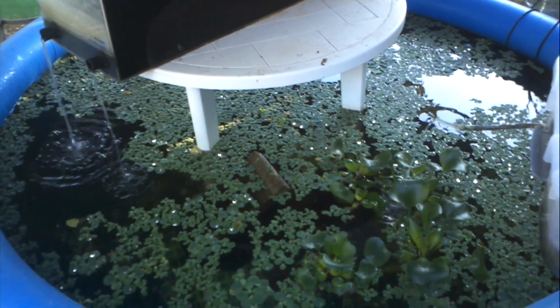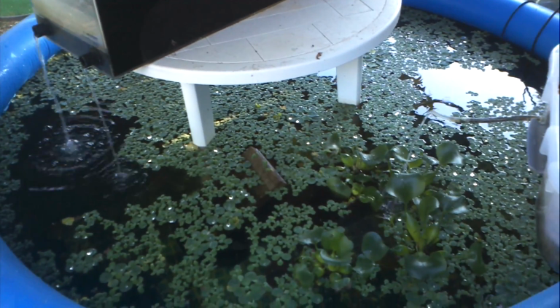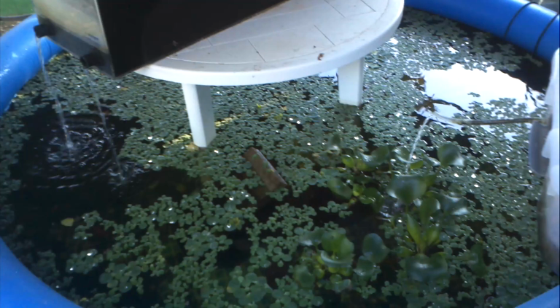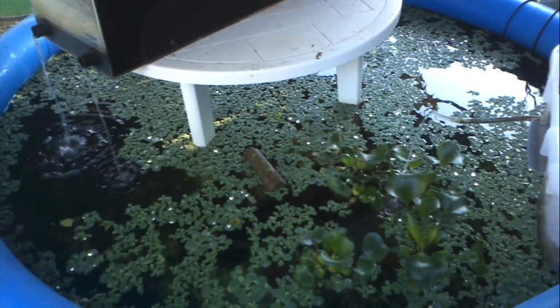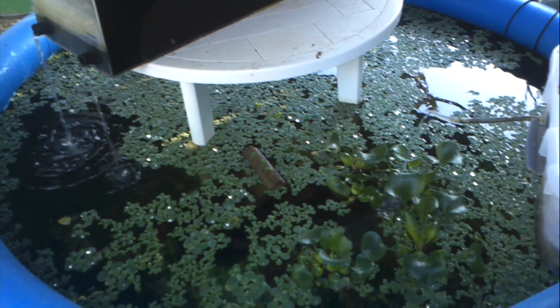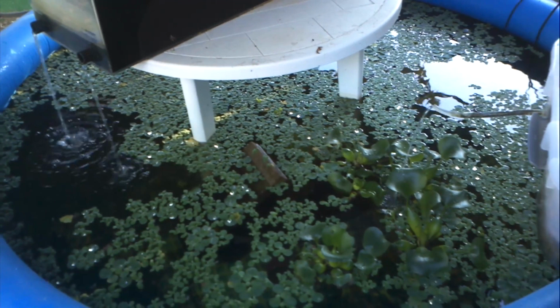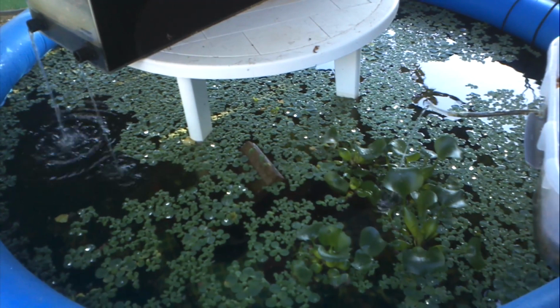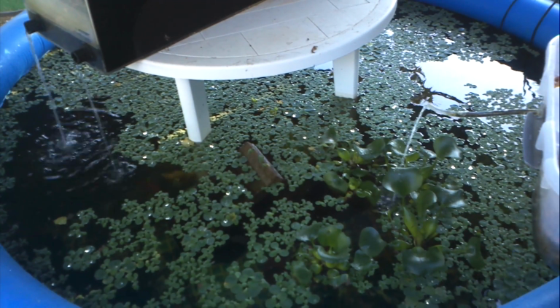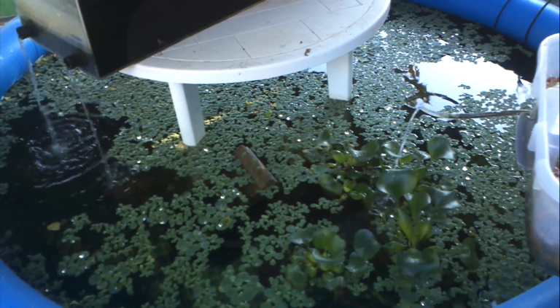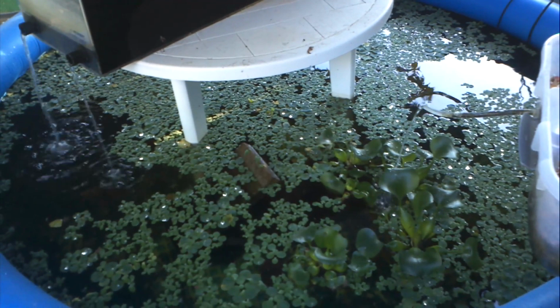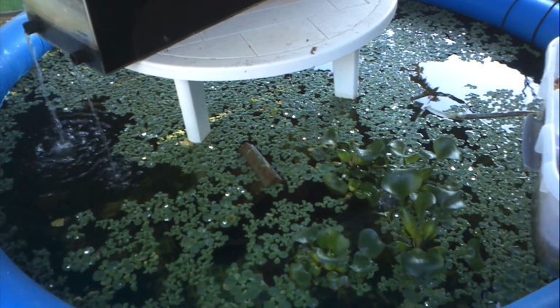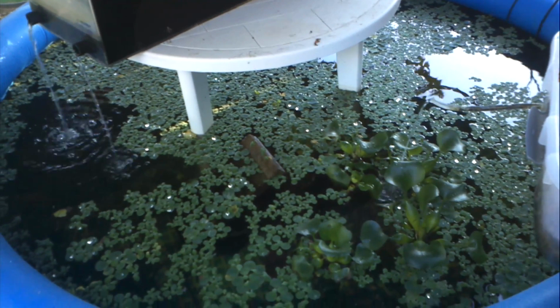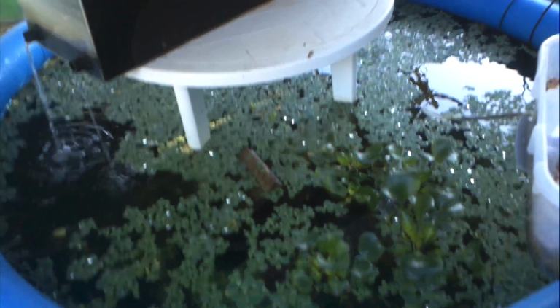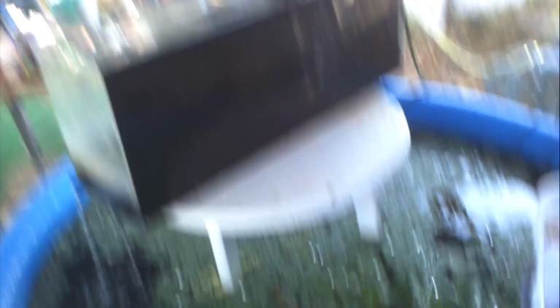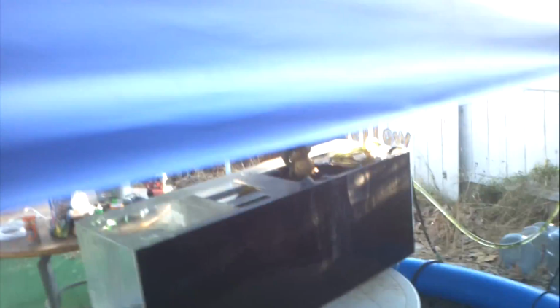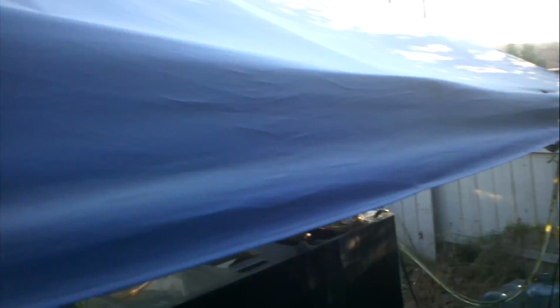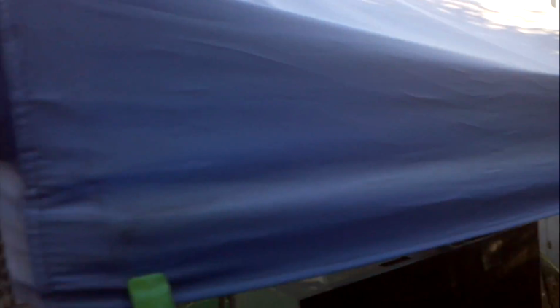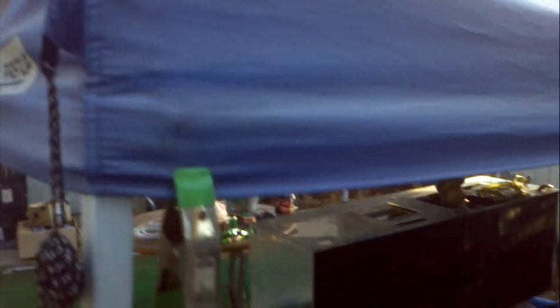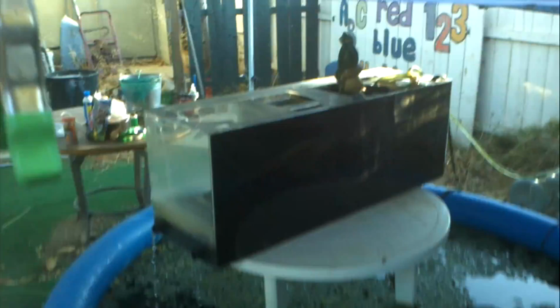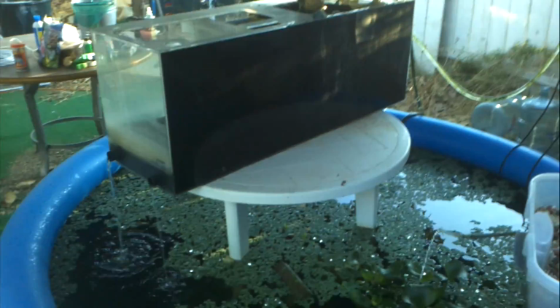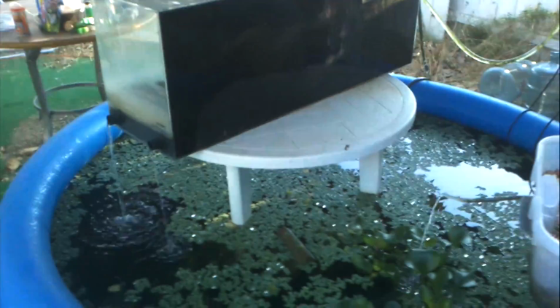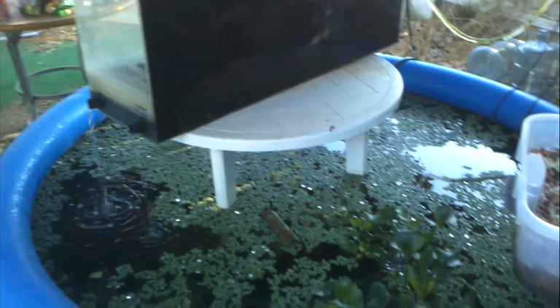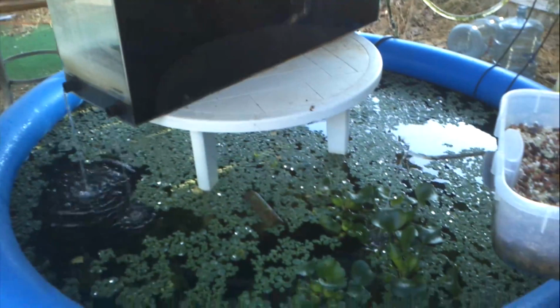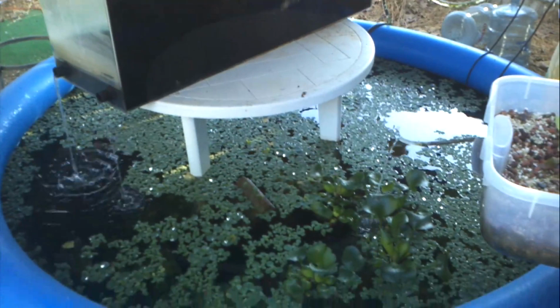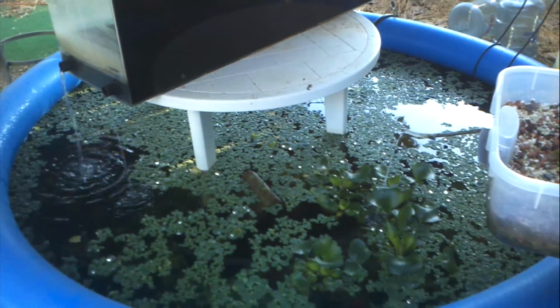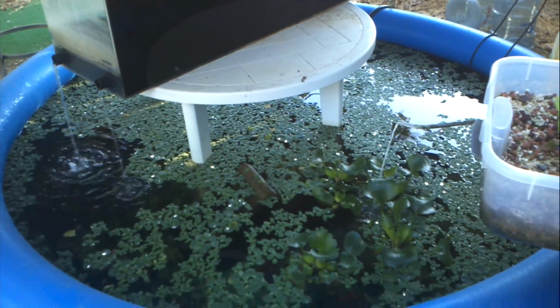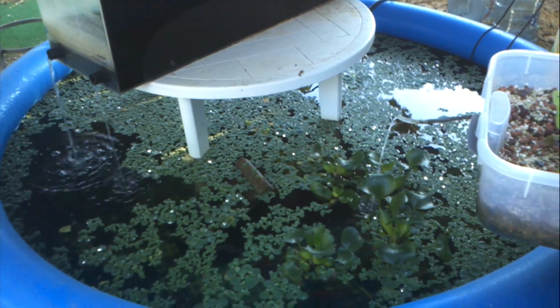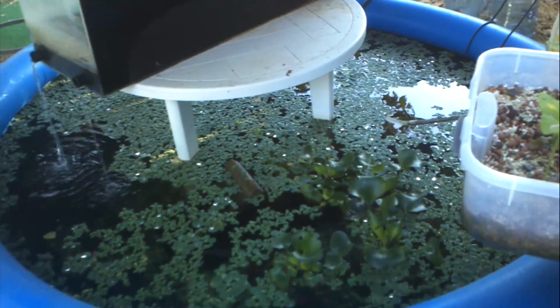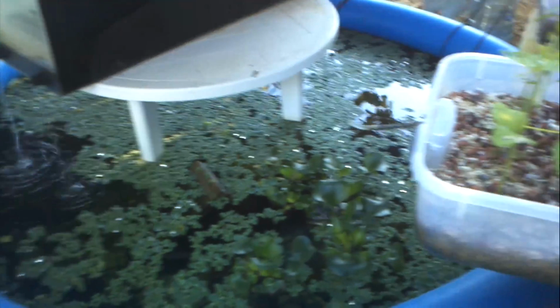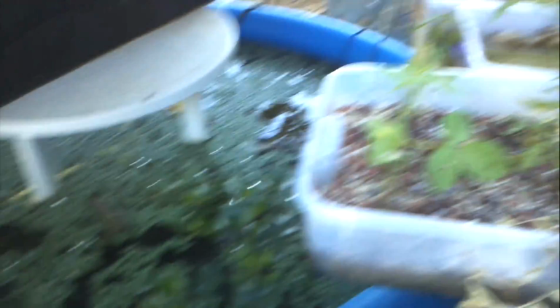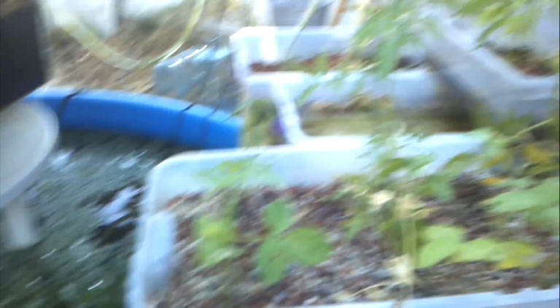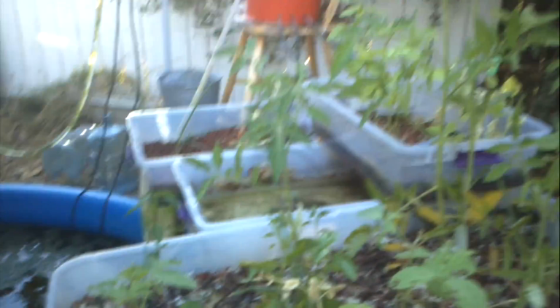The water lettuce is doing a couple things. Being this thick, it's keeping a lot of sunlight out of the water along with this shade structure I got going. But it's also helping suck up a lot of the nutrients.